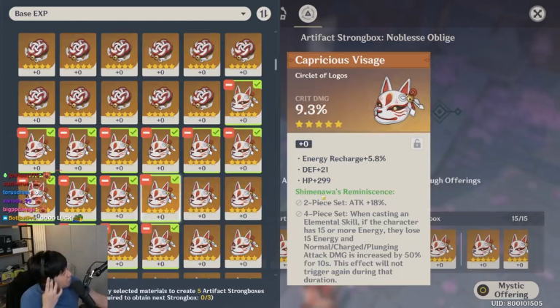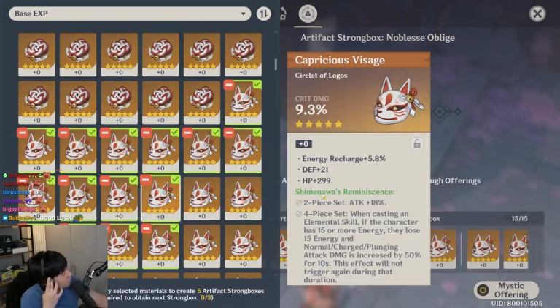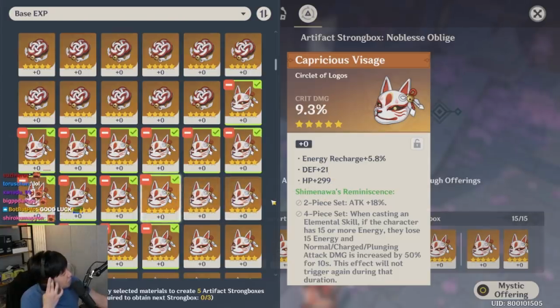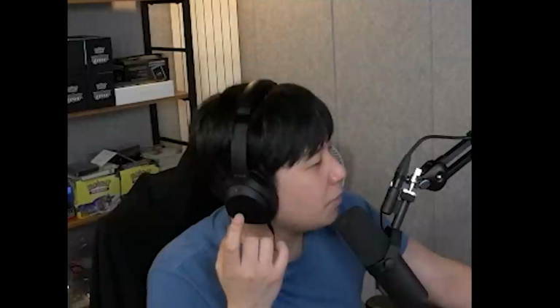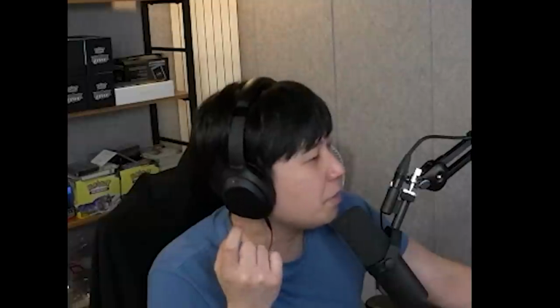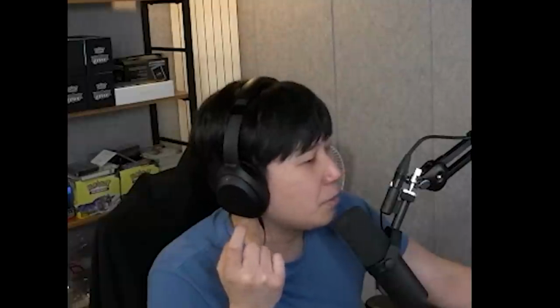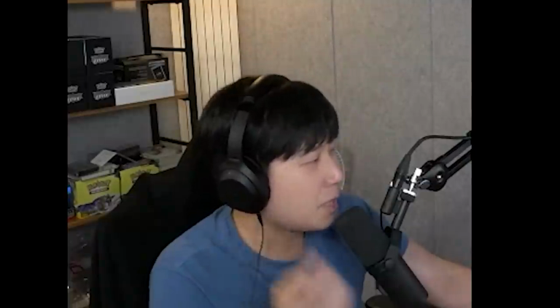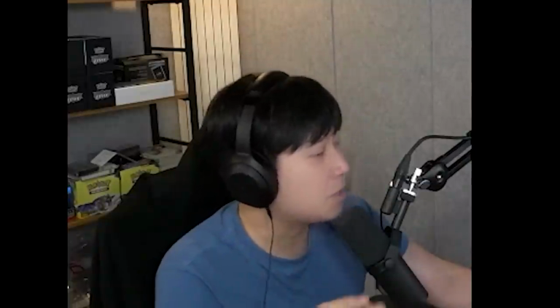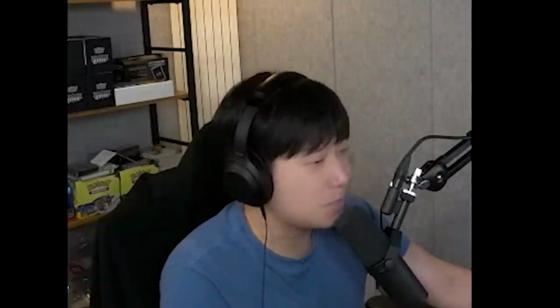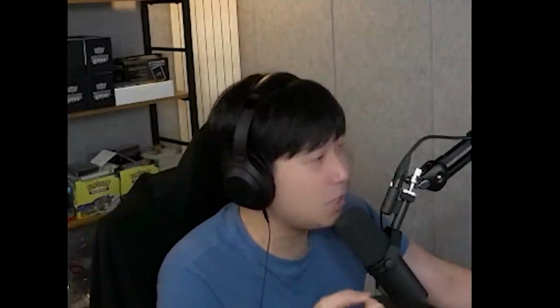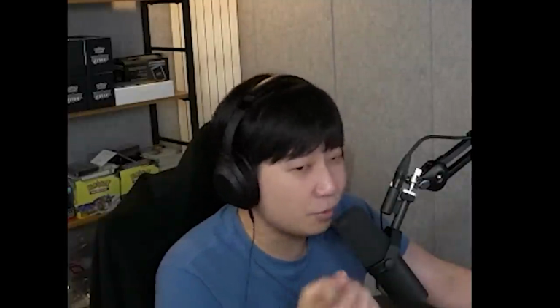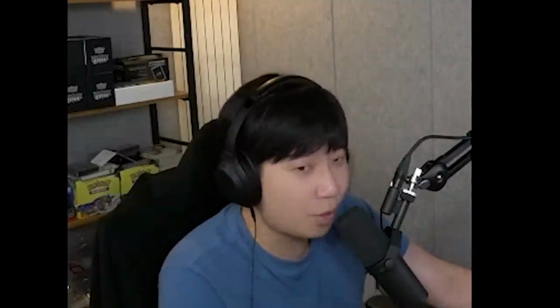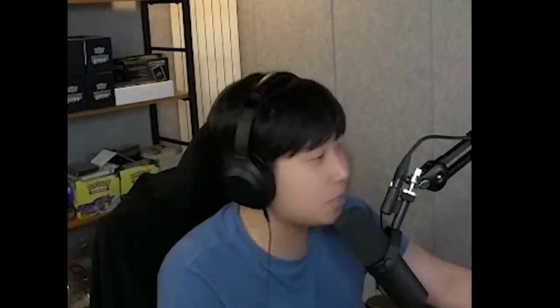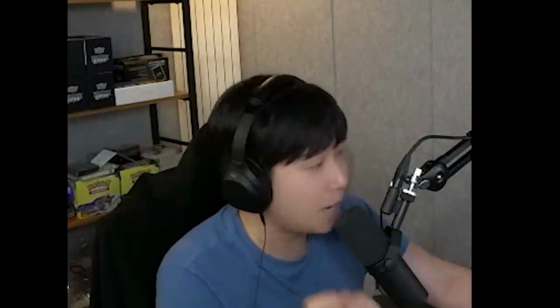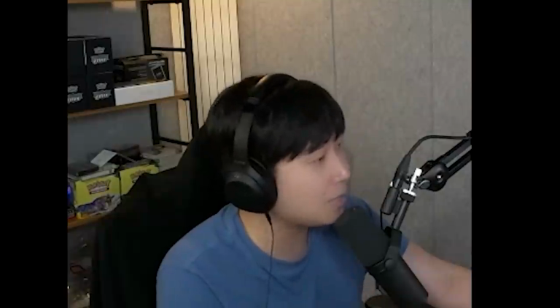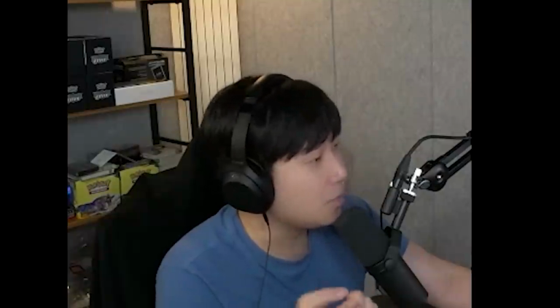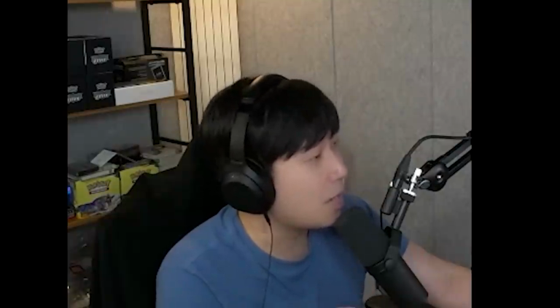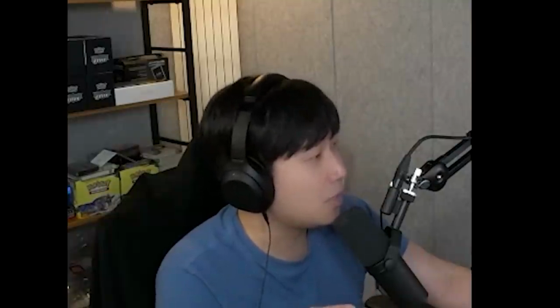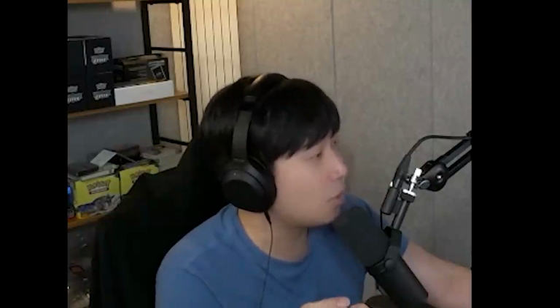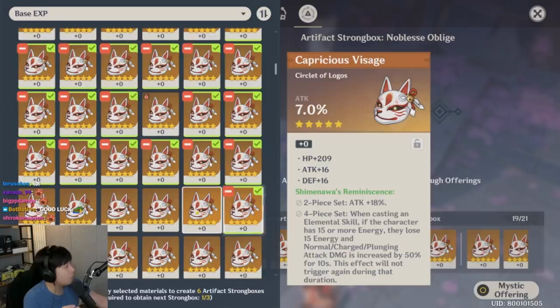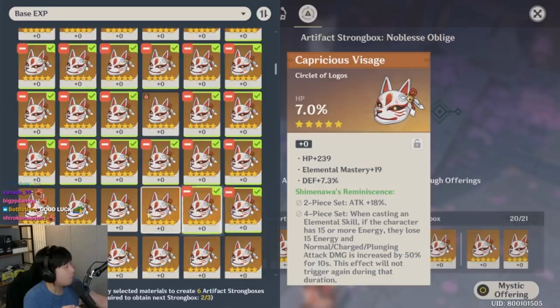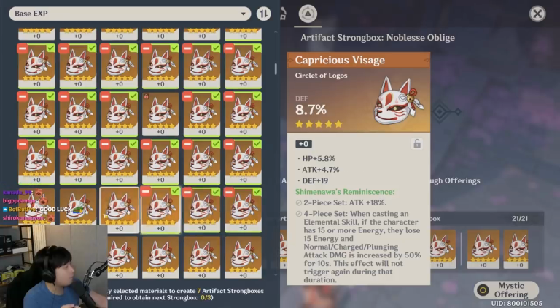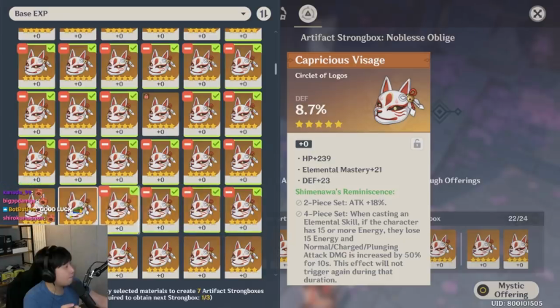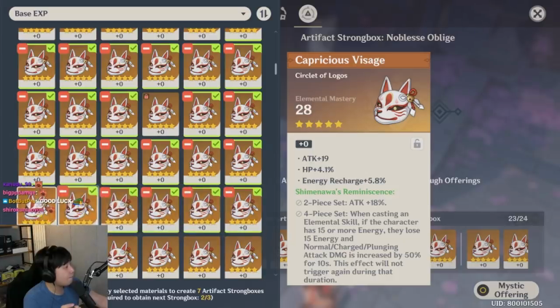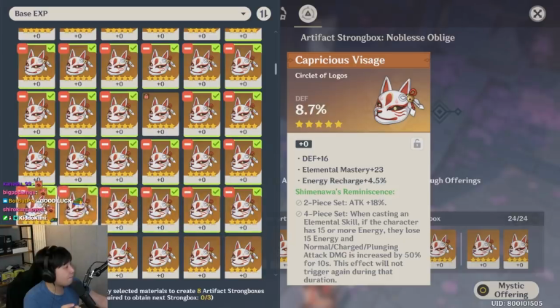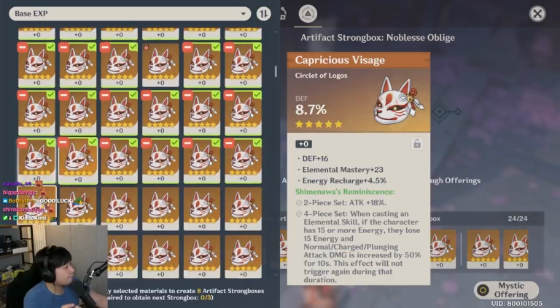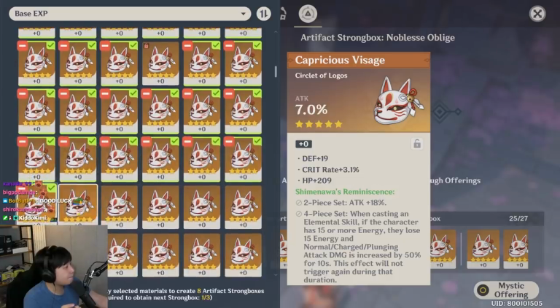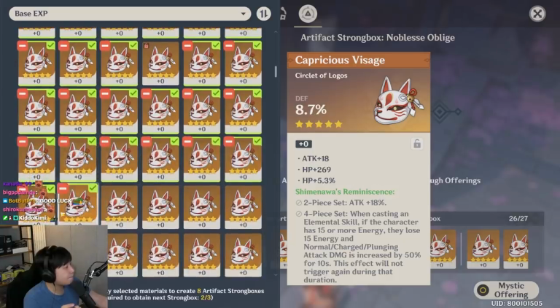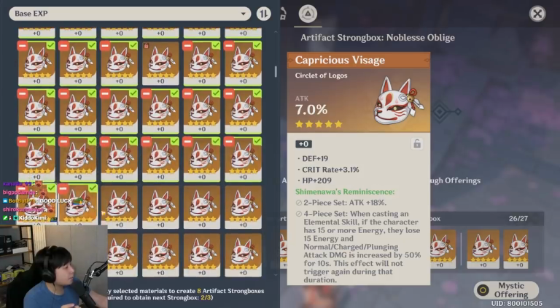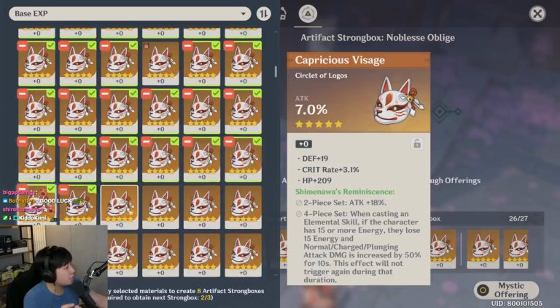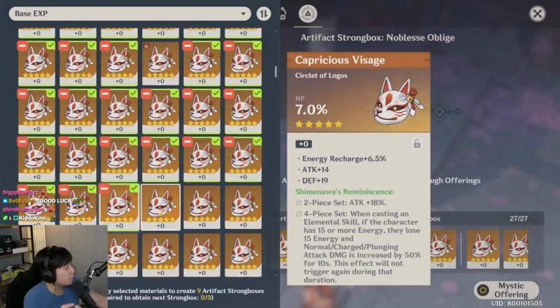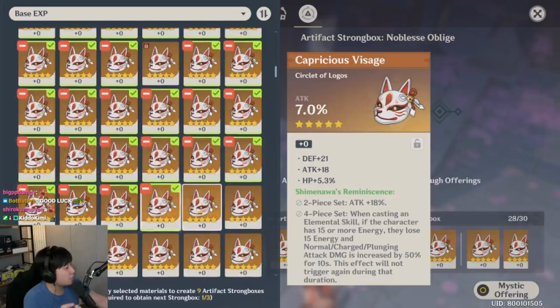One thing I really like about this recycling system is that you can go through your artifacts that are not locked and lock them as you go. Look at all these garbage artifacts.